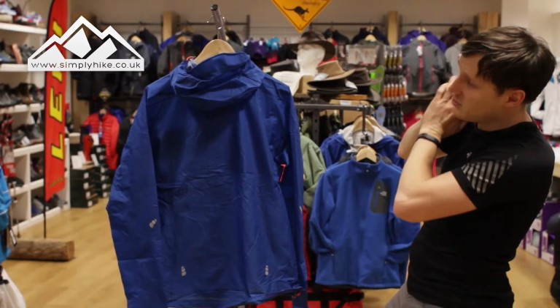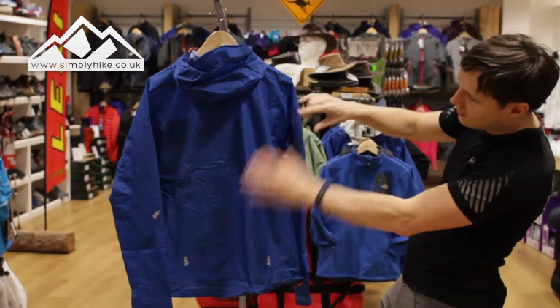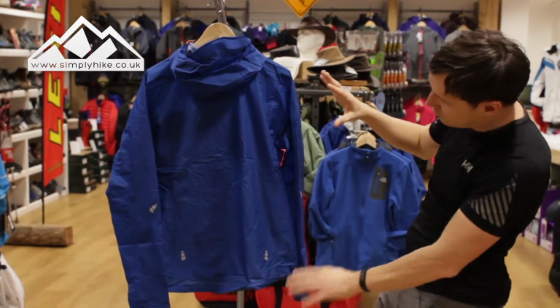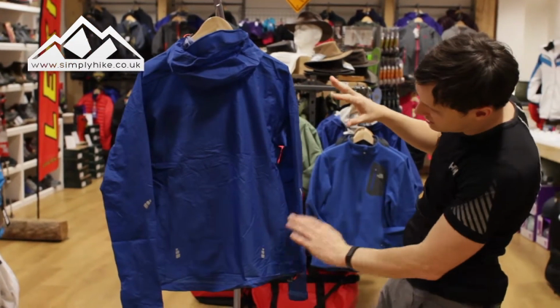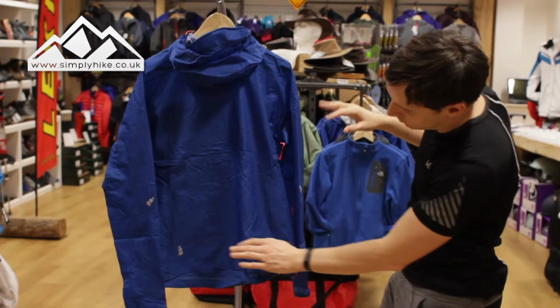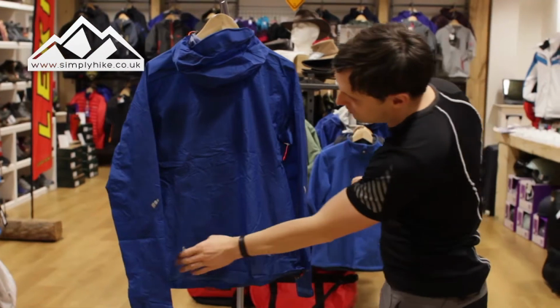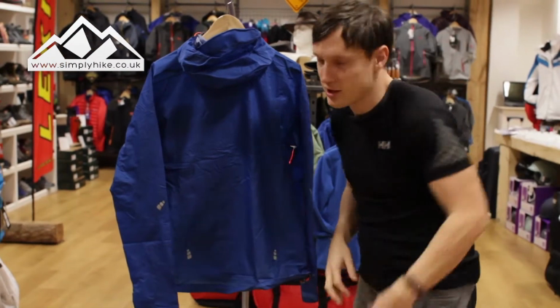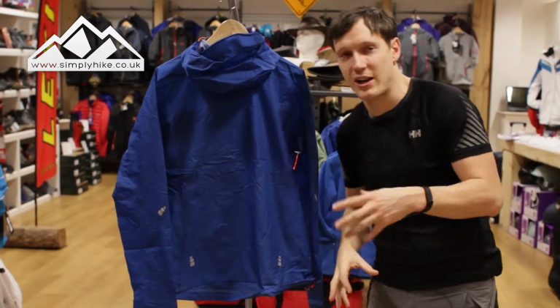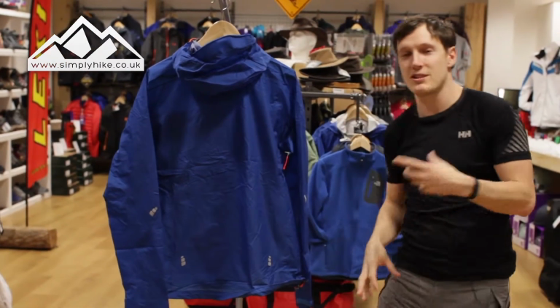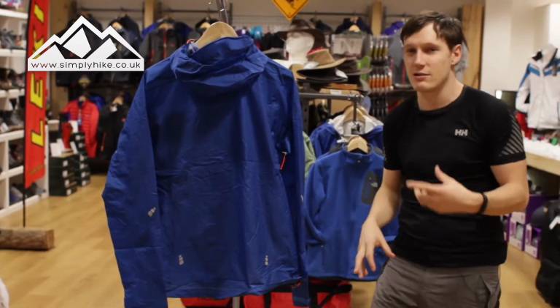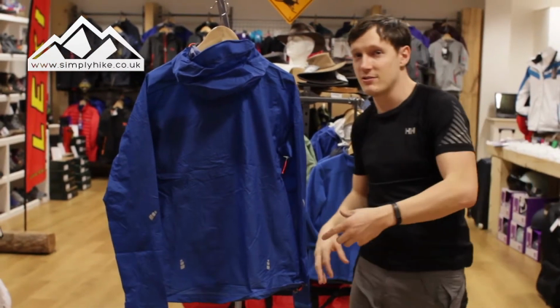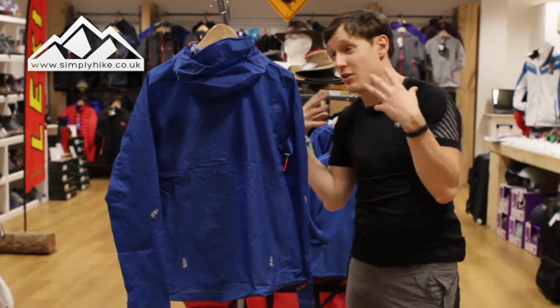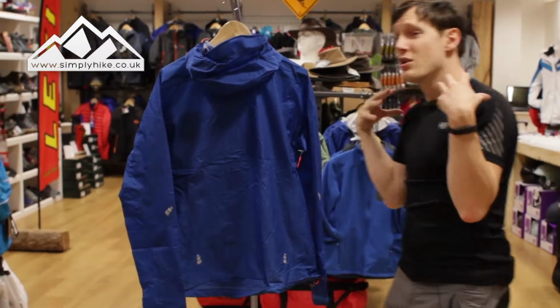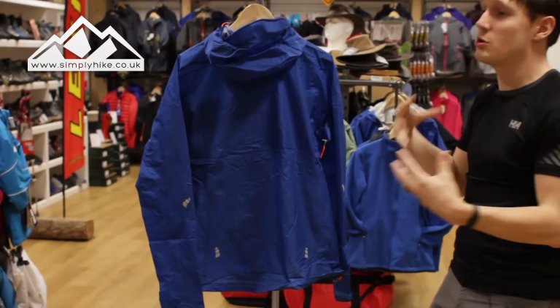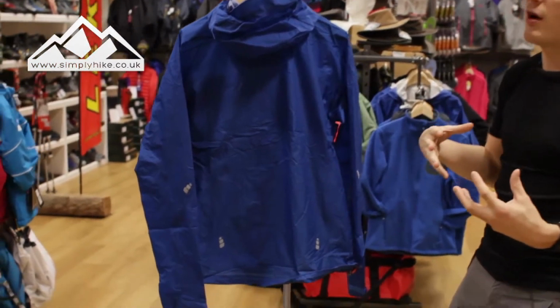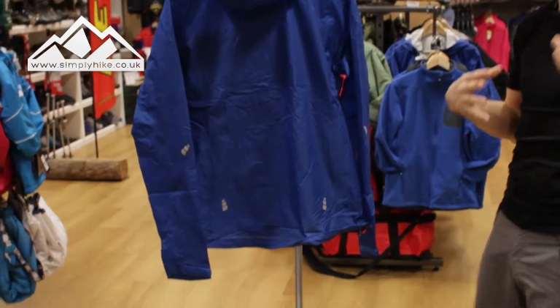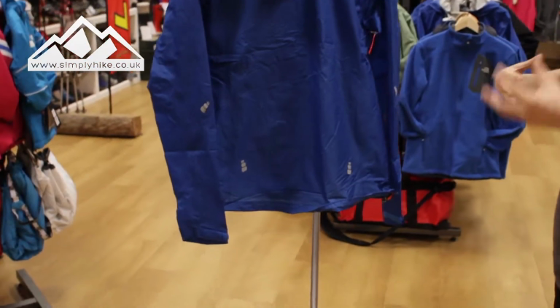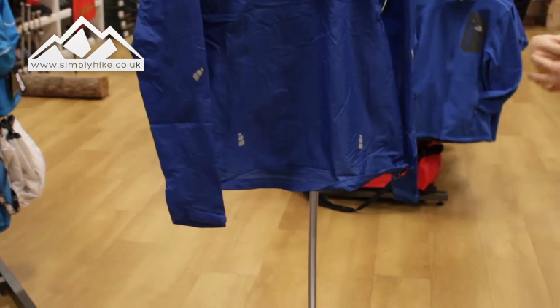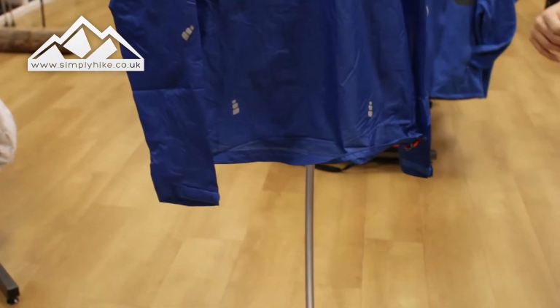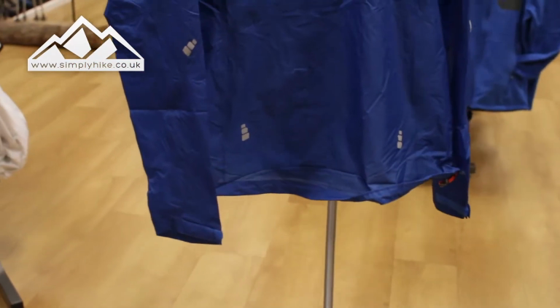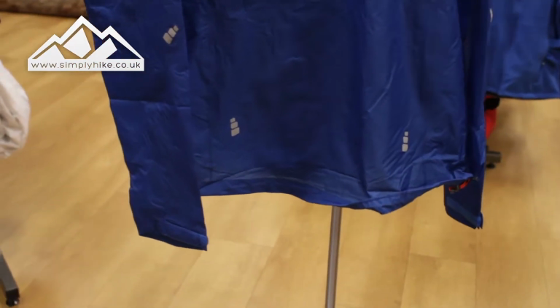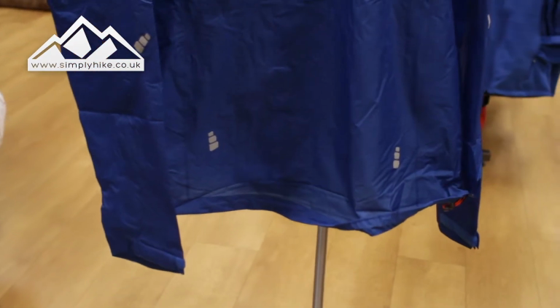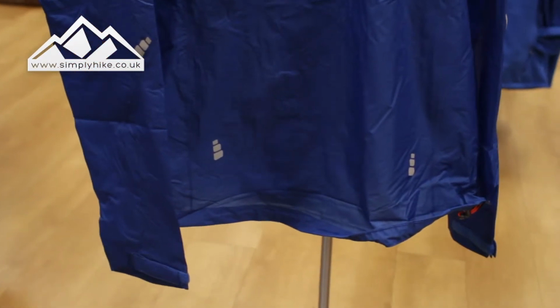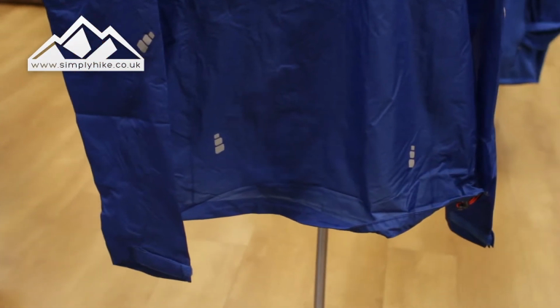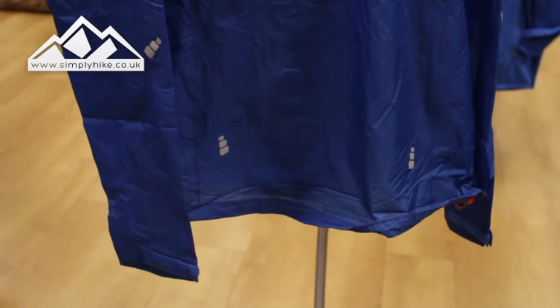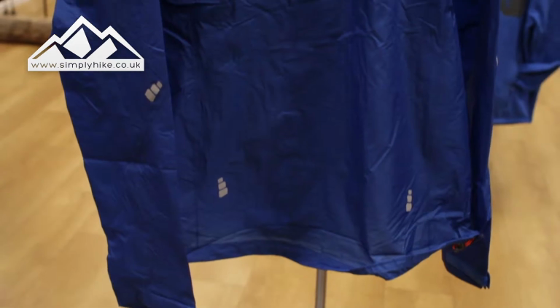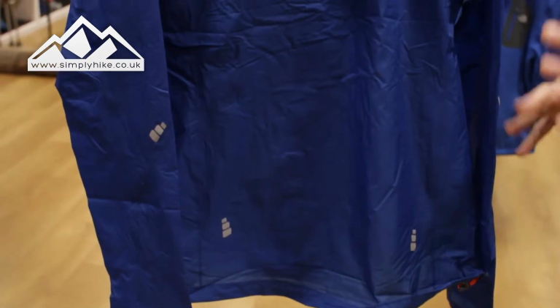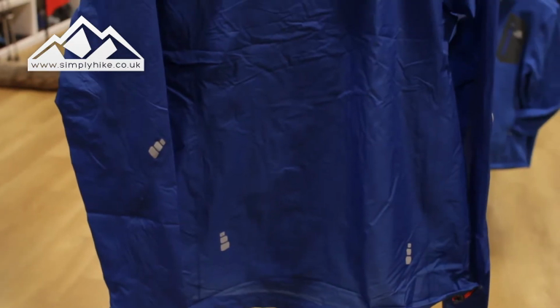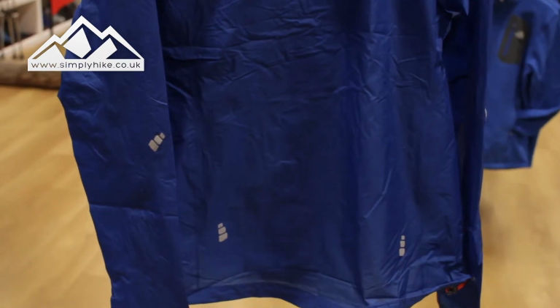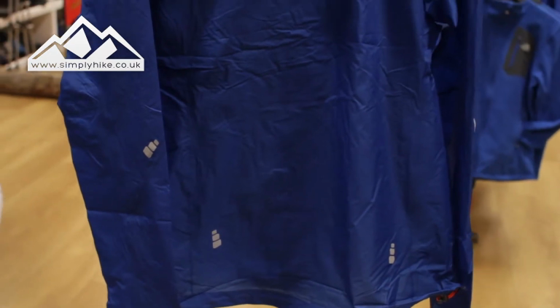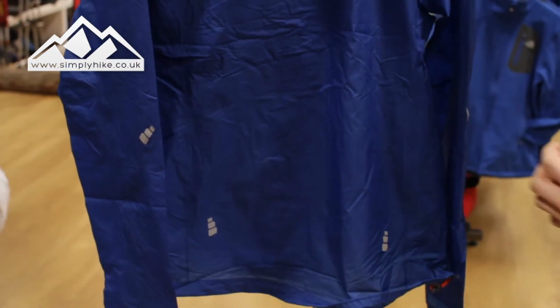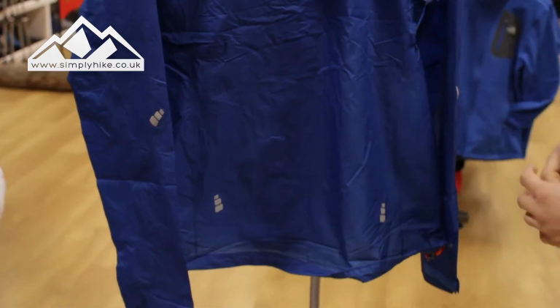Looking at the back, you'll notice the reflective panels on there. This jacket has 360-degree reflectivity. So if you're doing a bit of trail running in low visibility, this is just going to make you stand out. Whether it's car lights or a head torch, from a safety aspect that's just a really cool touch.